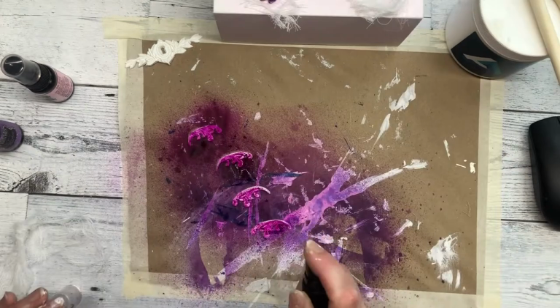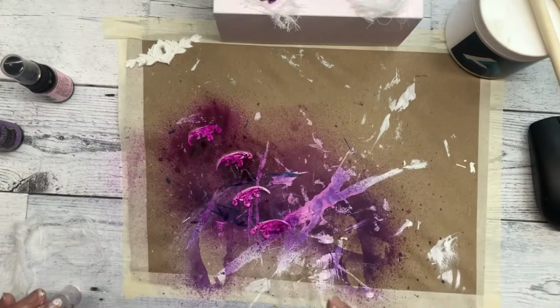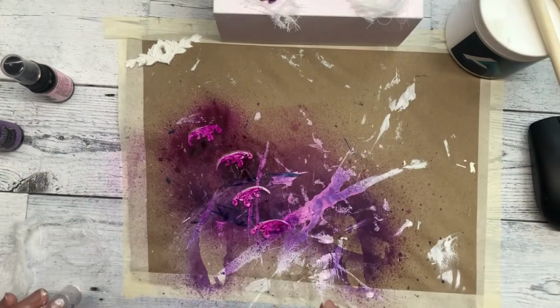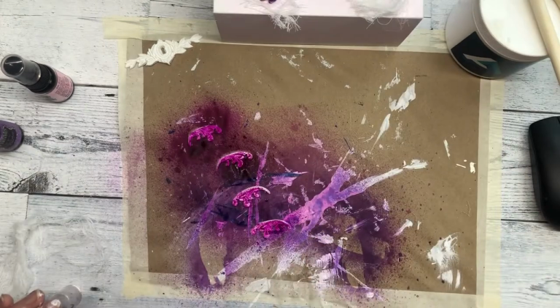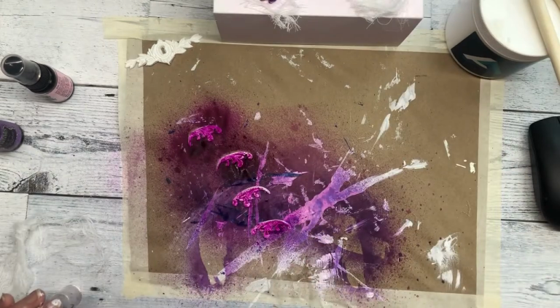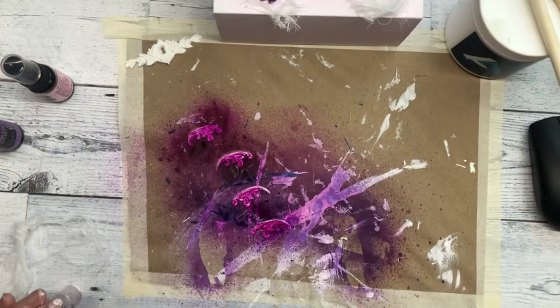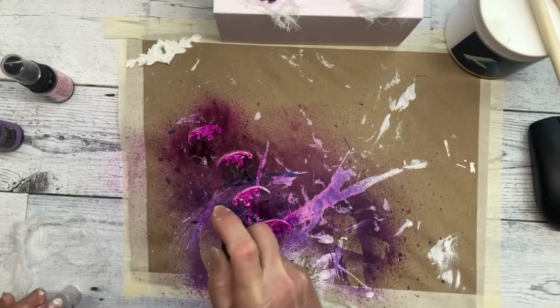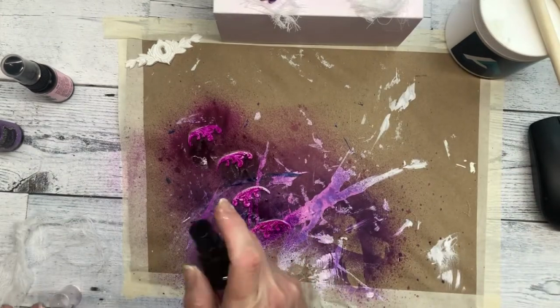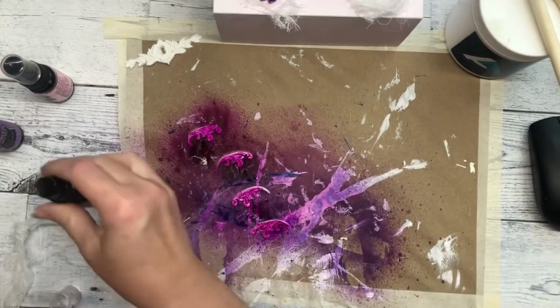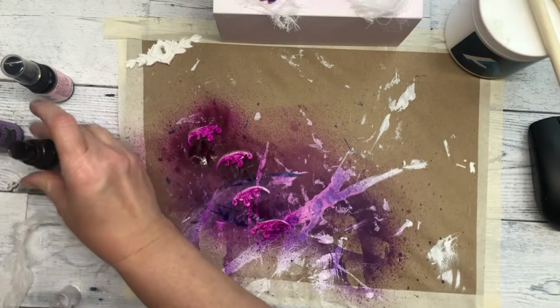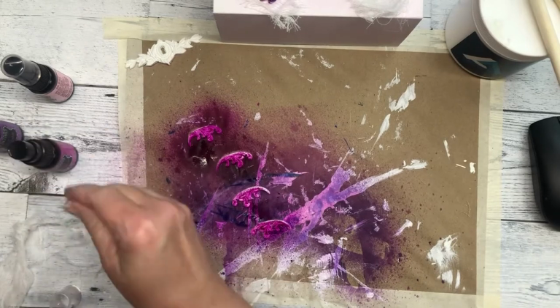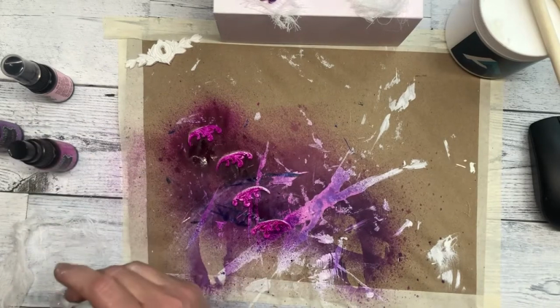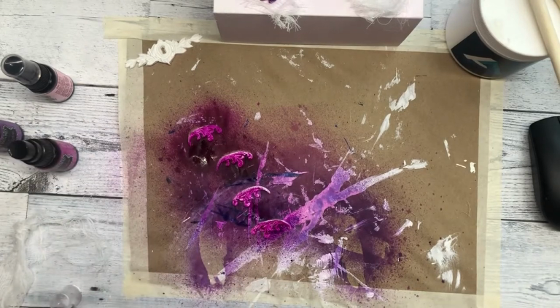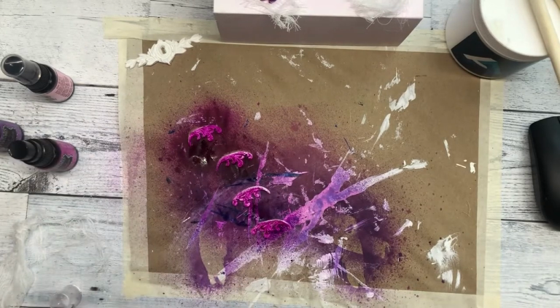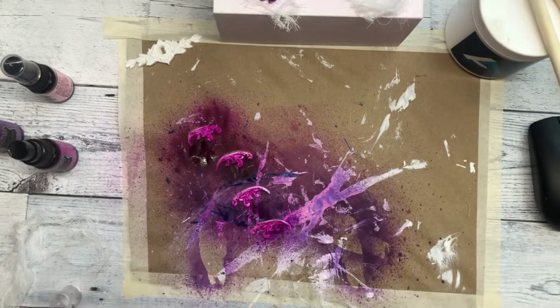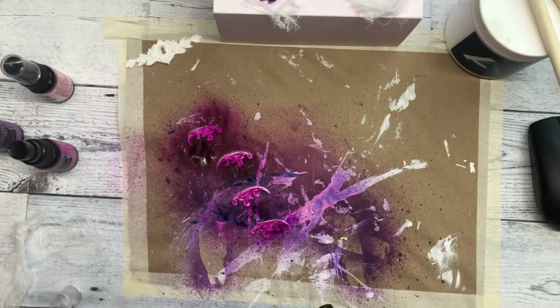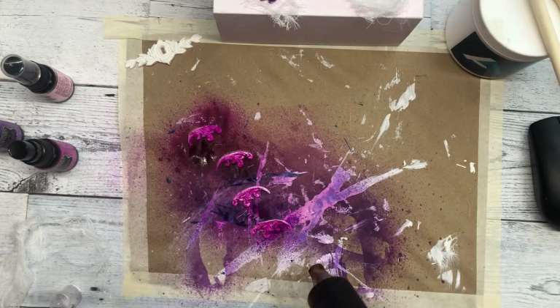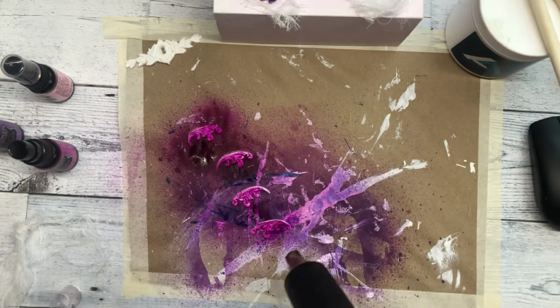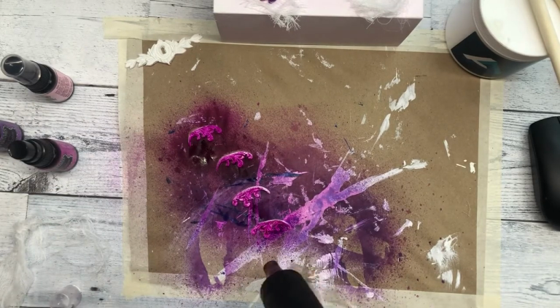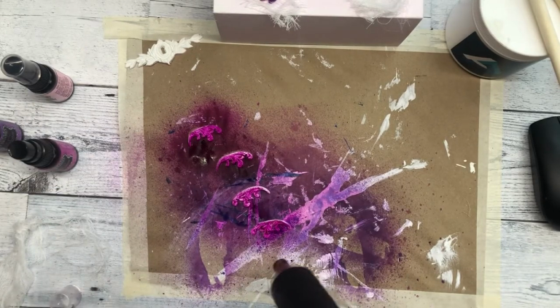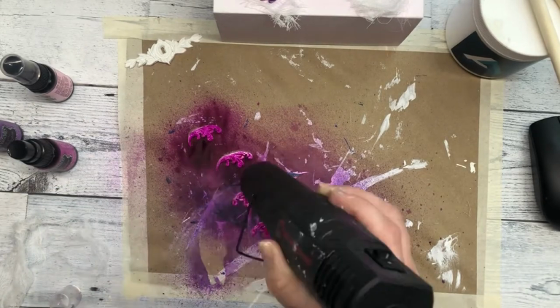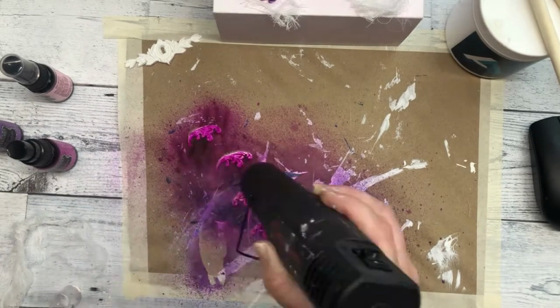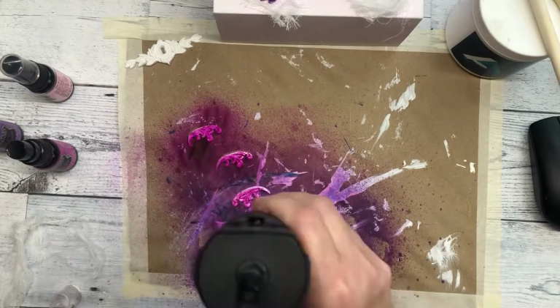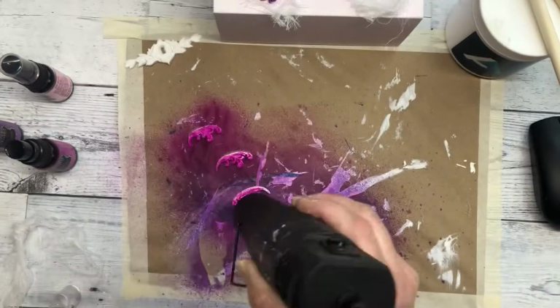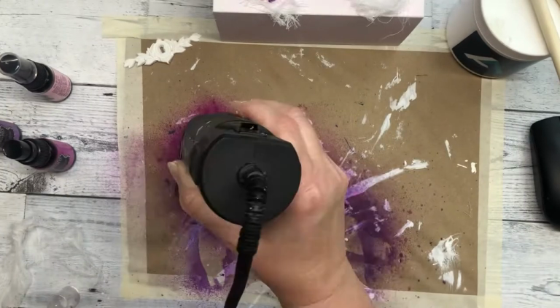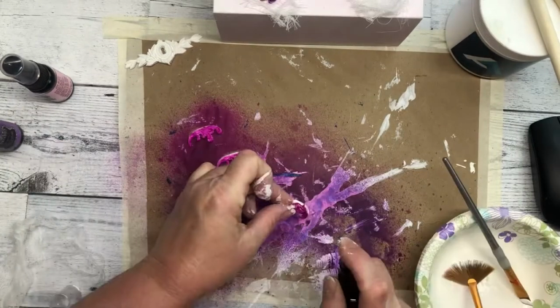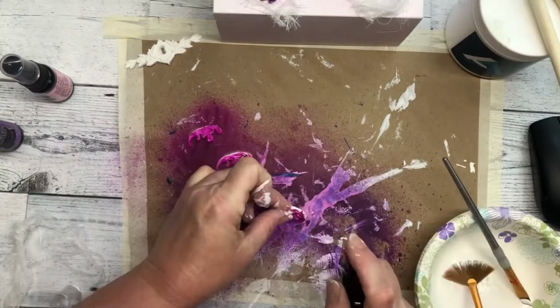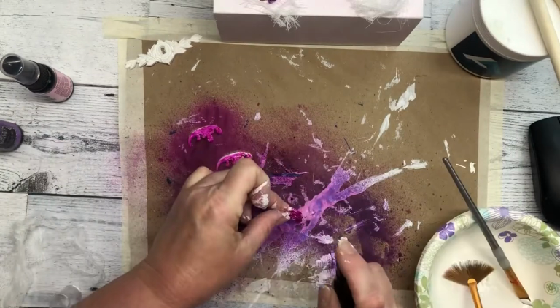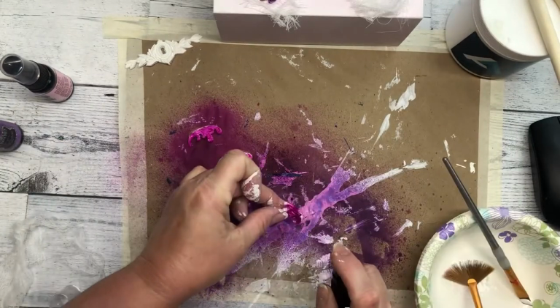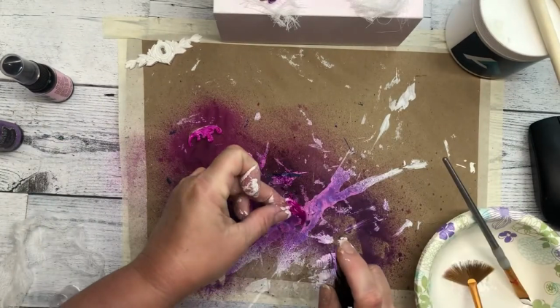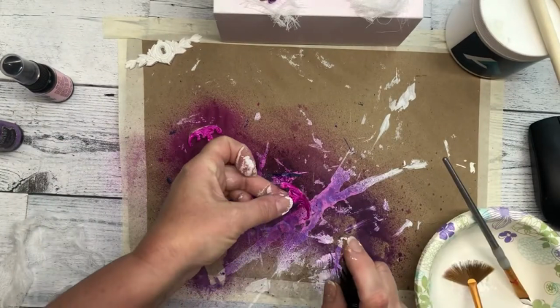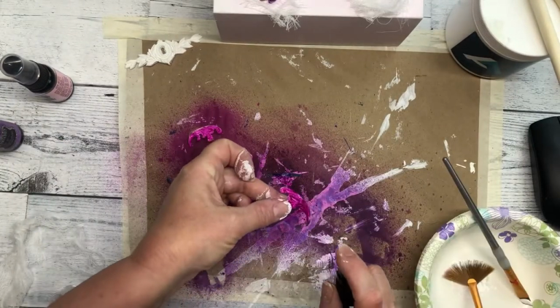I sprayed the corners and the keyhole with the Ranger Inks color Funky Fuchsia, and then I lightly brushed with white paint to soften it up a little bit and bring some of the details out.